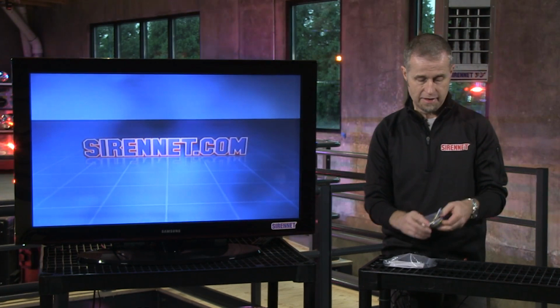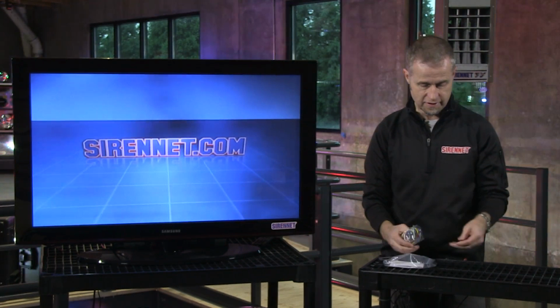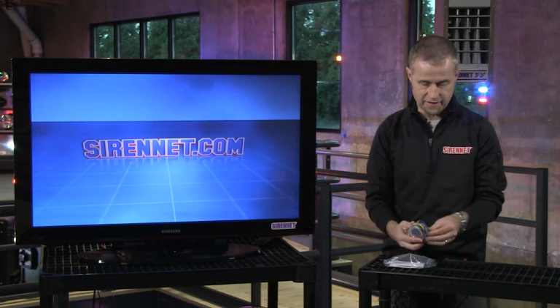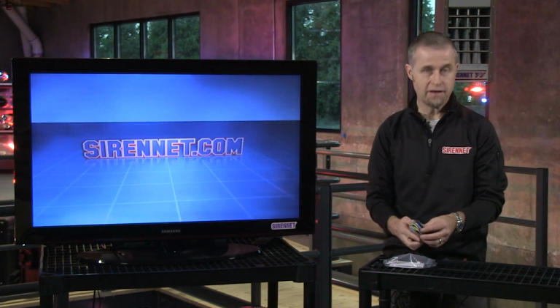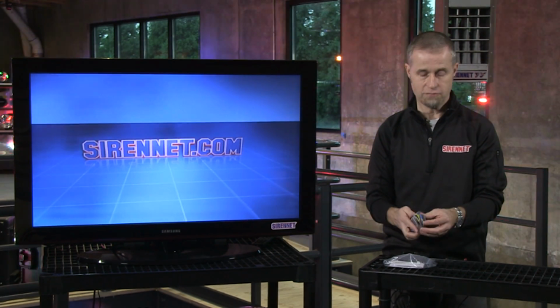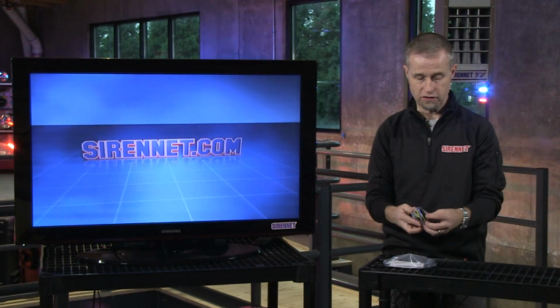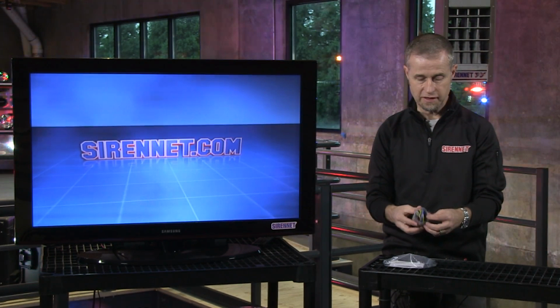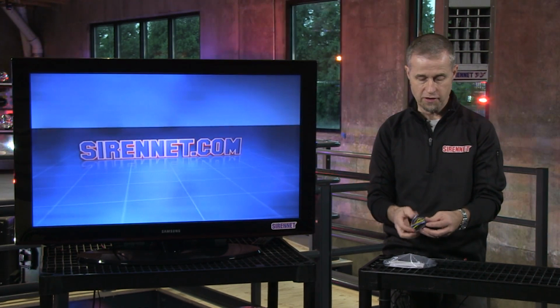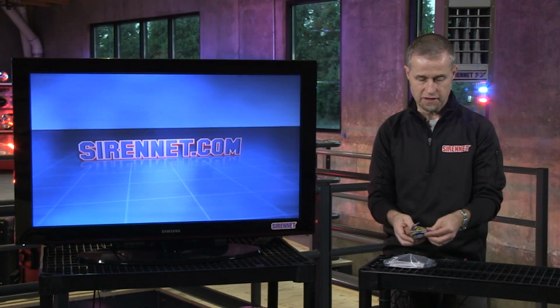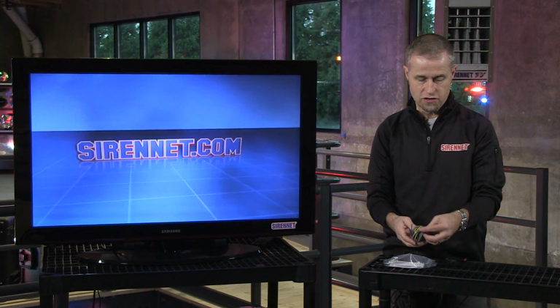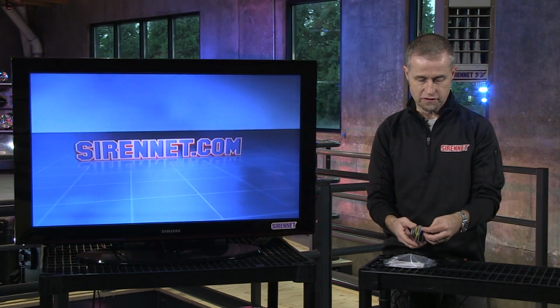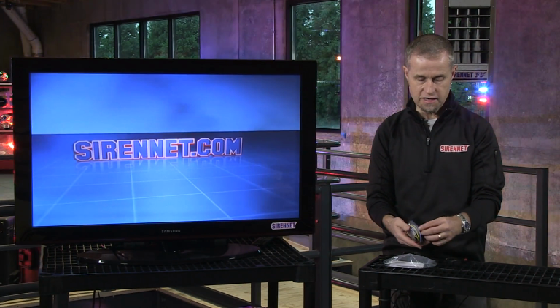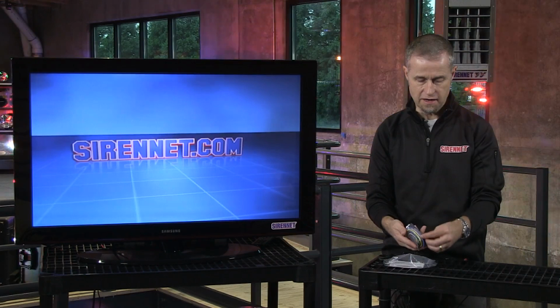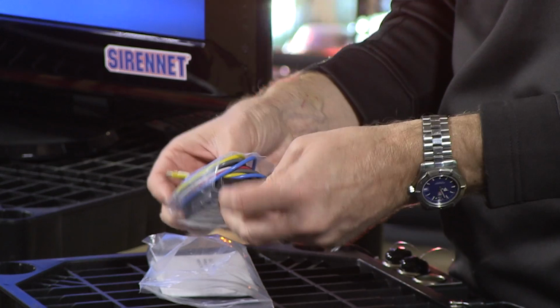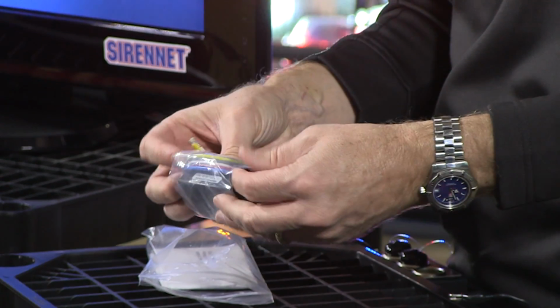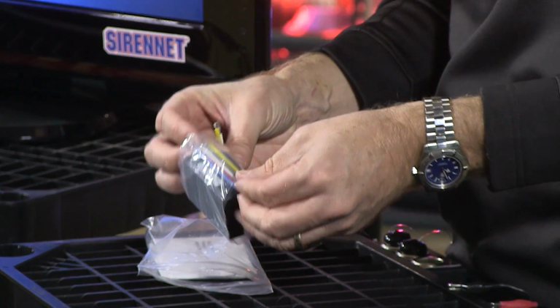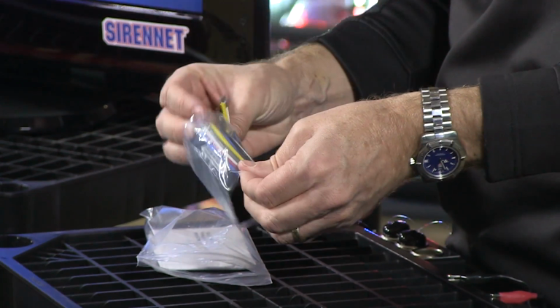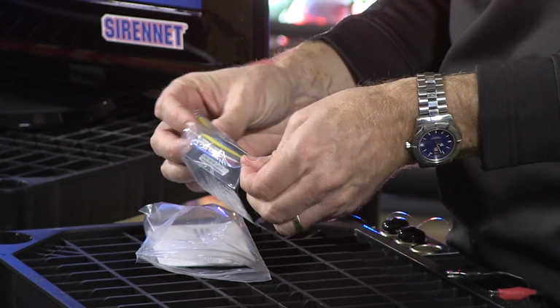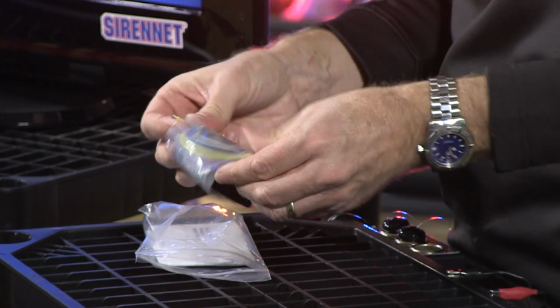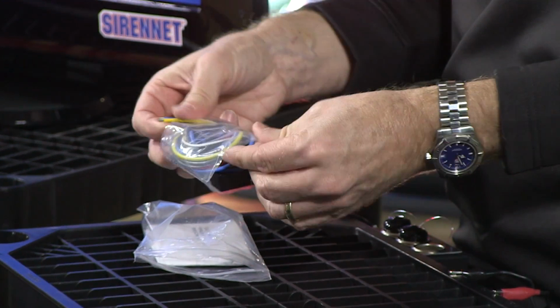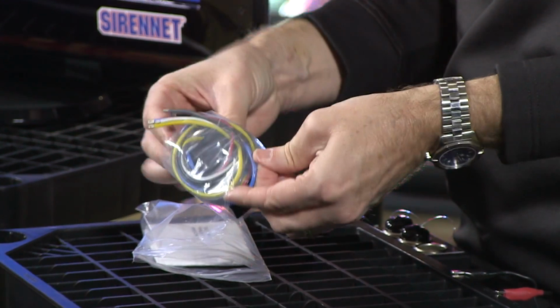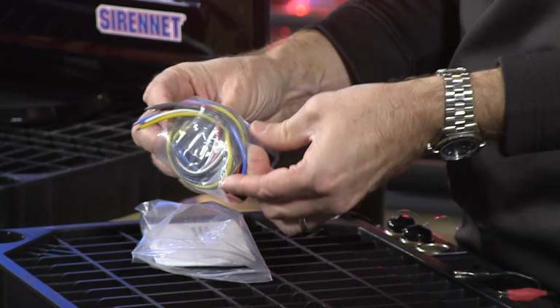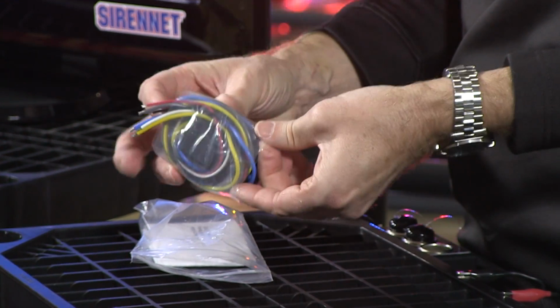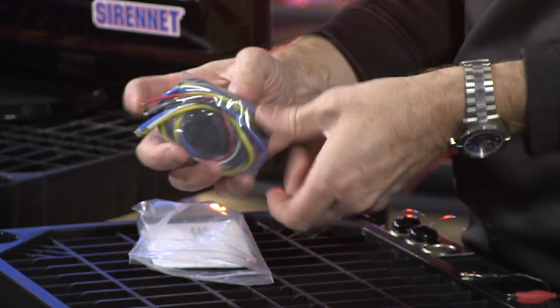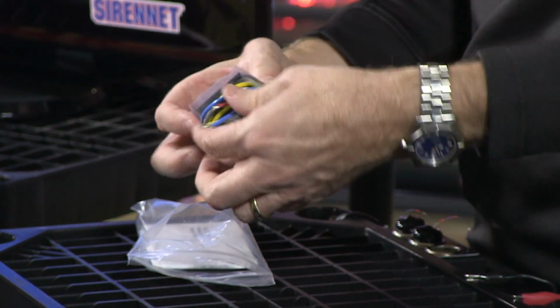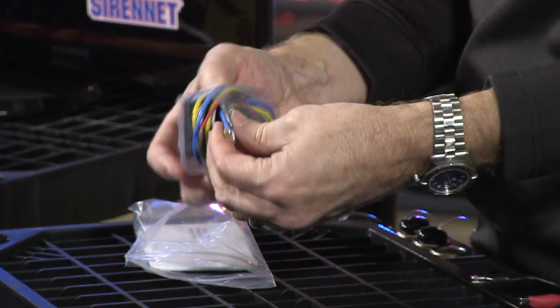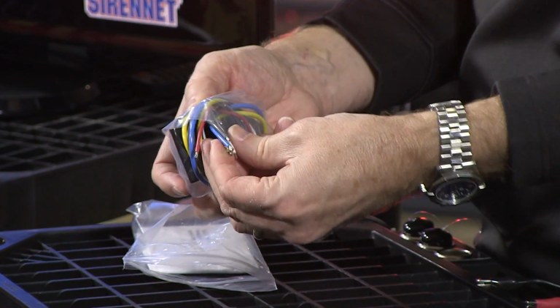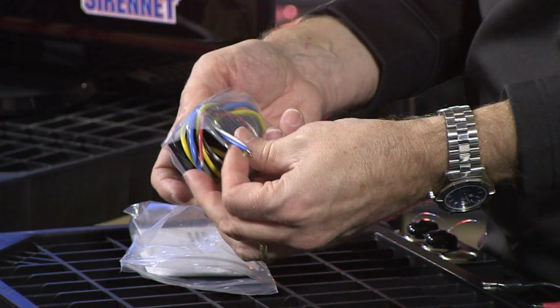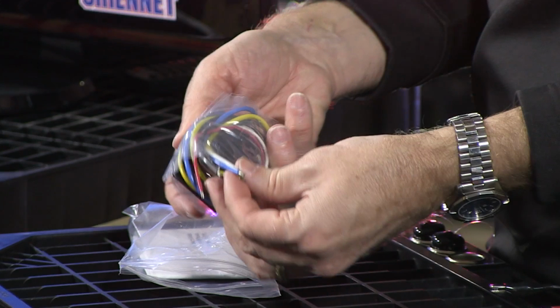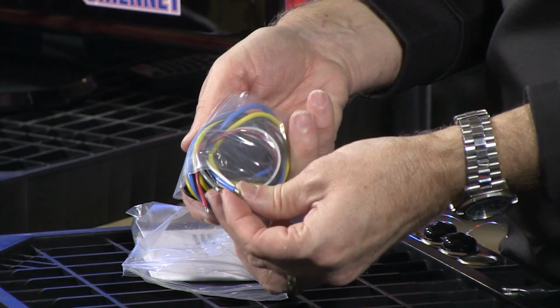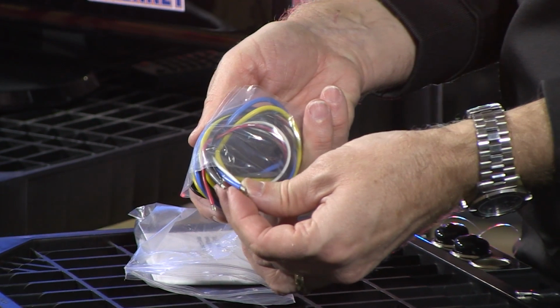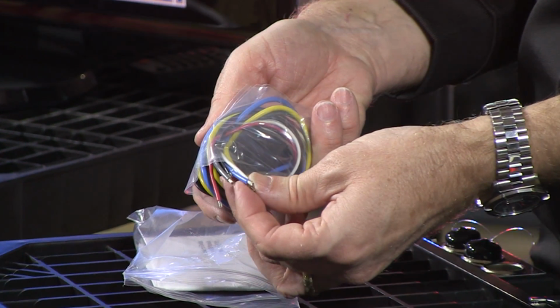When I take it out of here, hopefully not losing any parts, you can see here it's wrapped in plastic and comes with a variety of different color wiring harnesses.